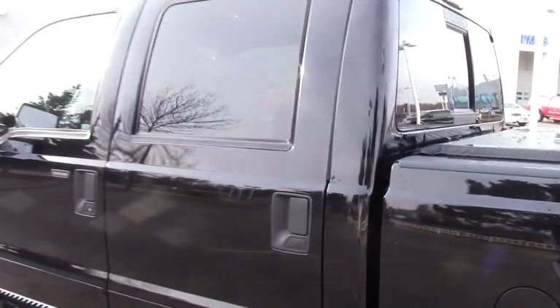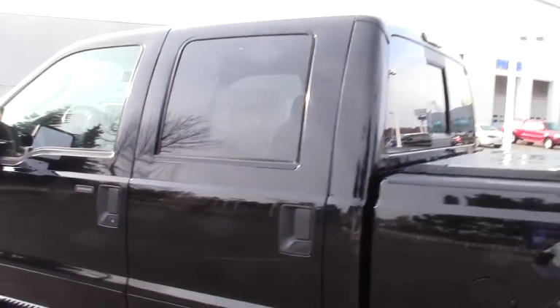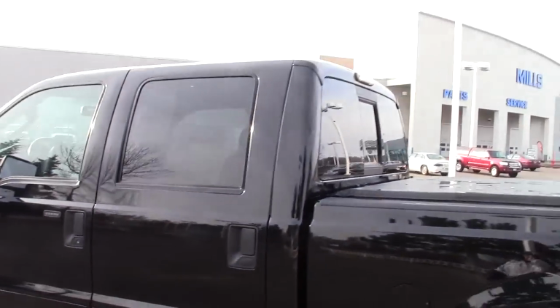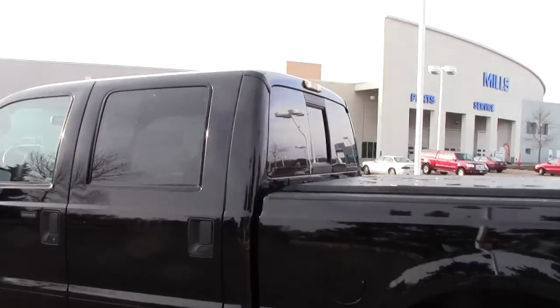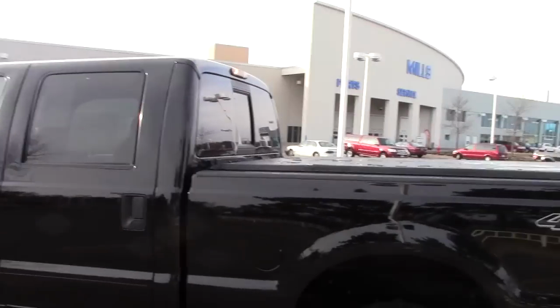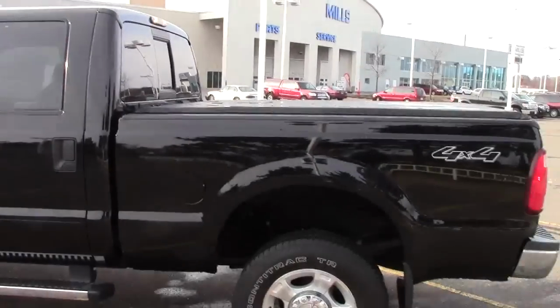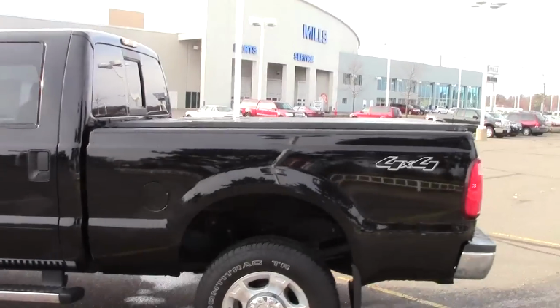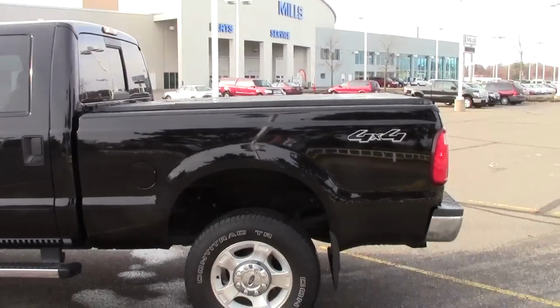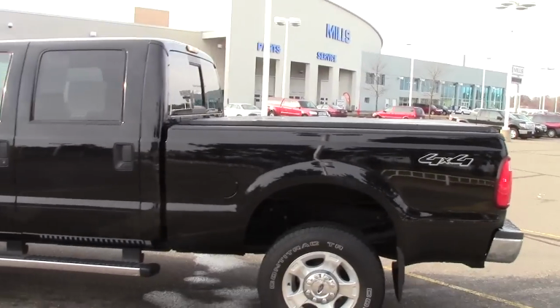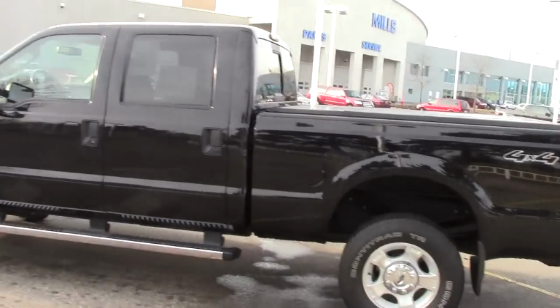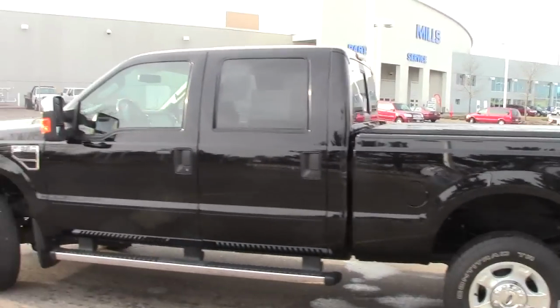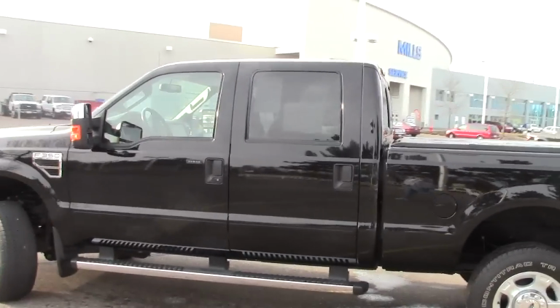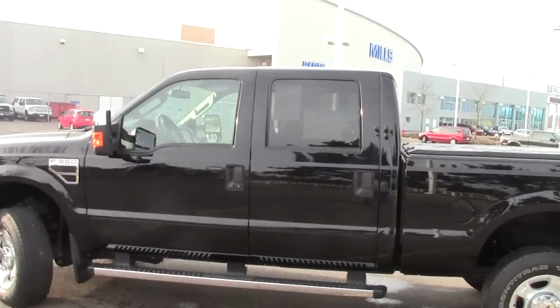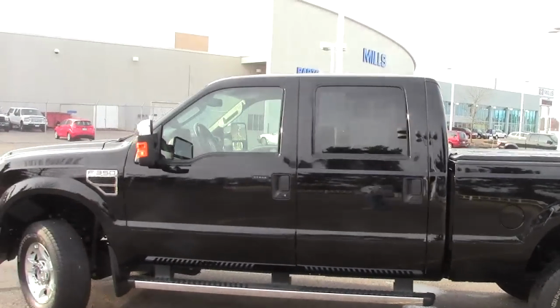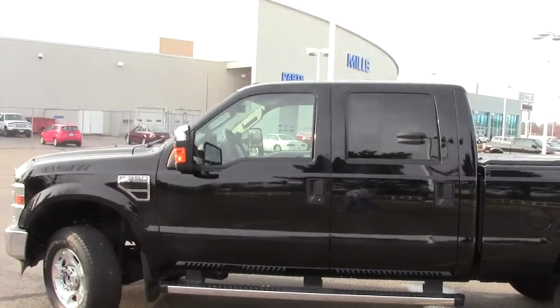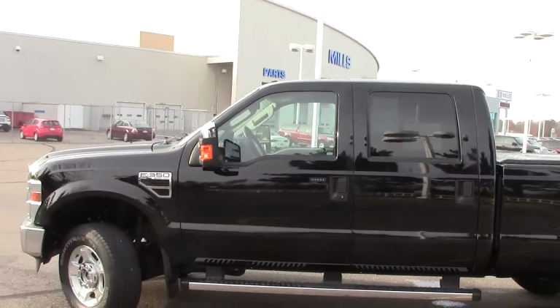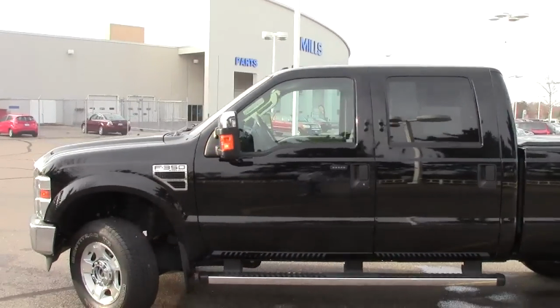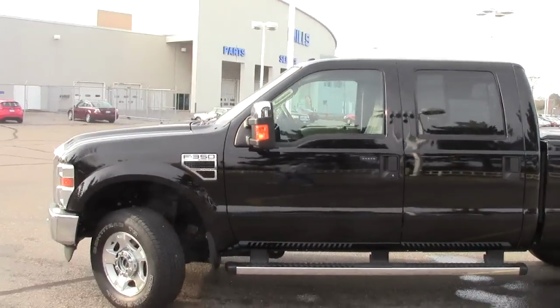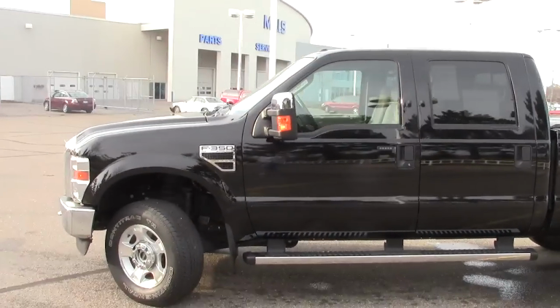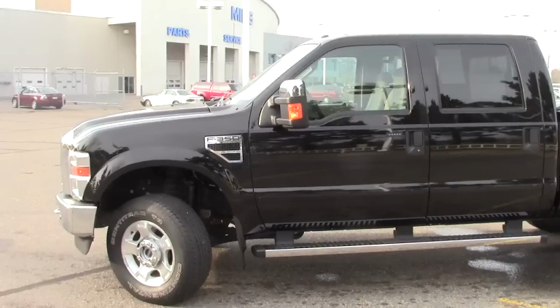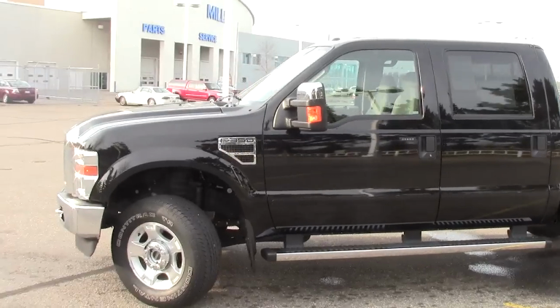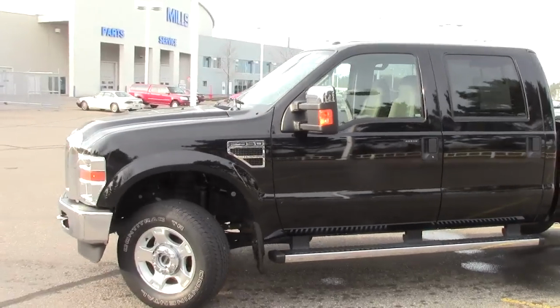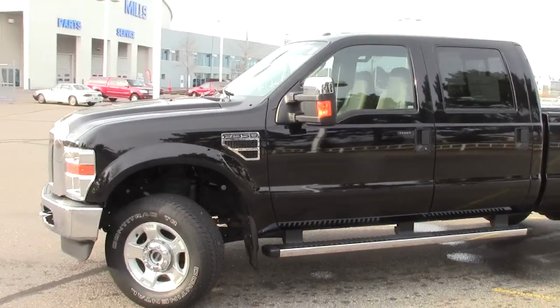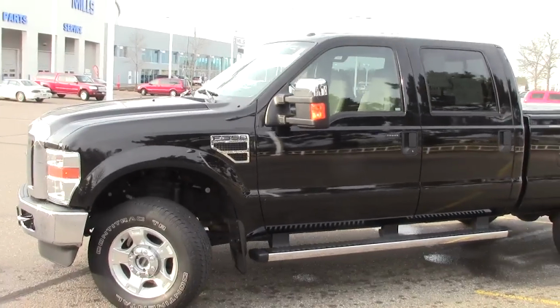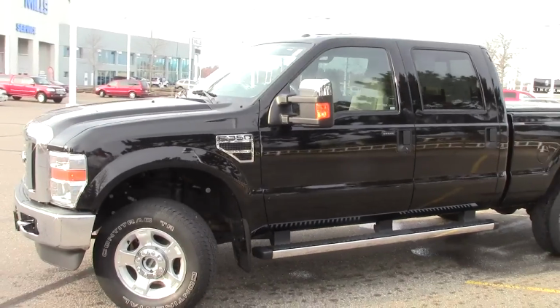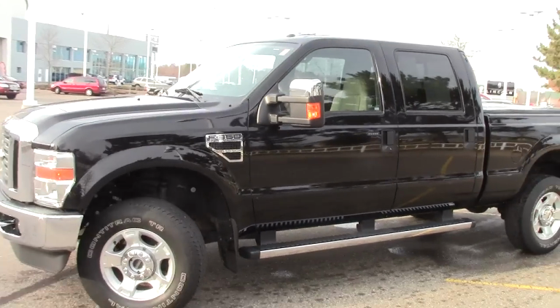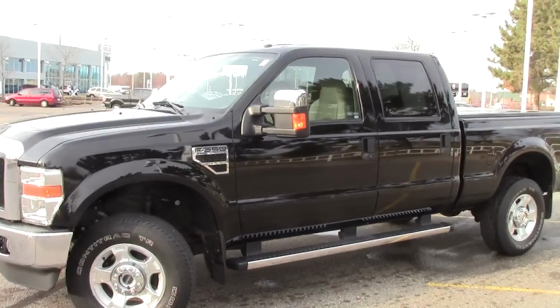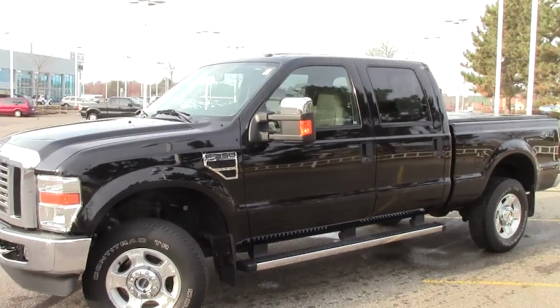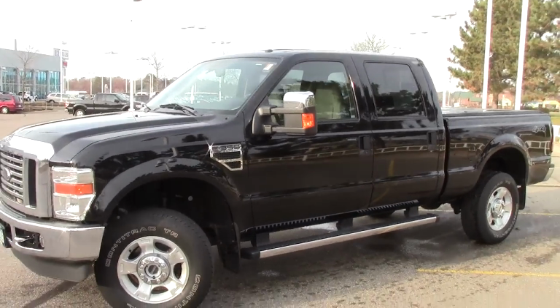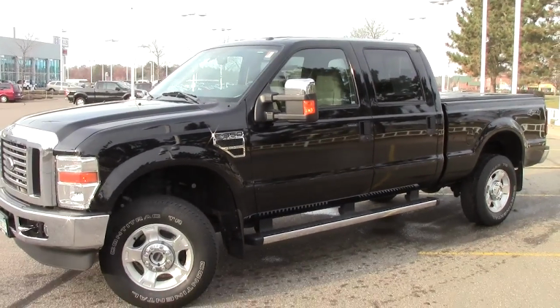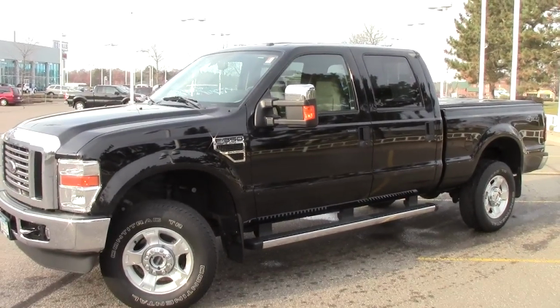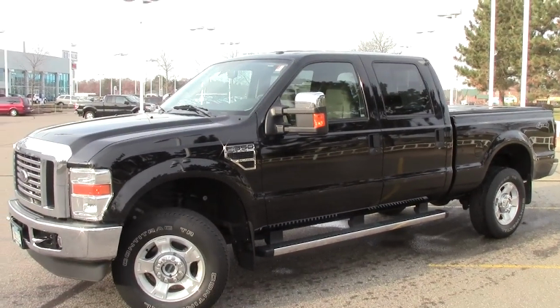This truck will comfortably seat five and a little bit crowded seat six. Very very nice truck, one of the many that we have here at Mills Ford. Set up an appointment, give us a call right now, come in and drive this thing. 866-455-7638. Looking forward to hearing from you today.